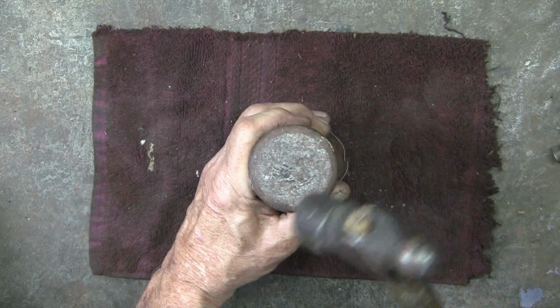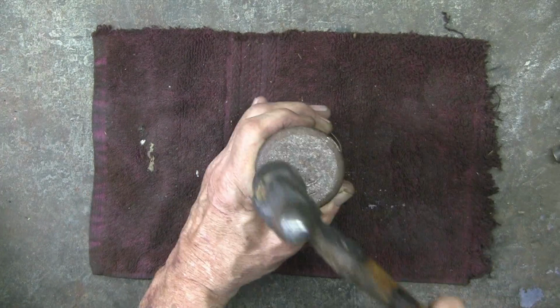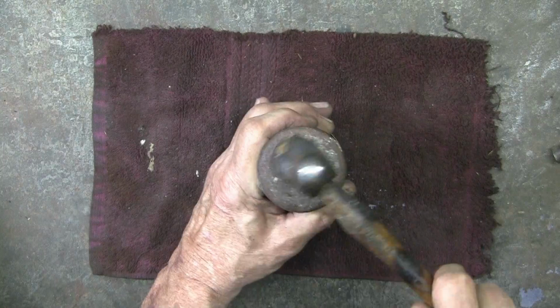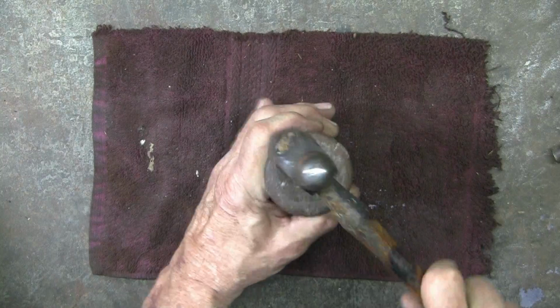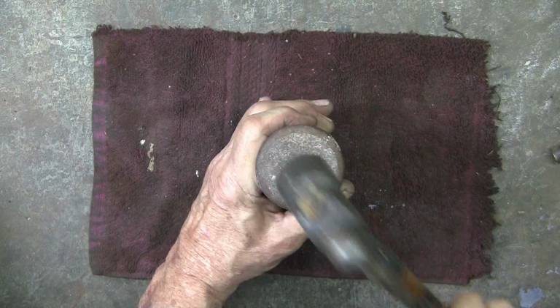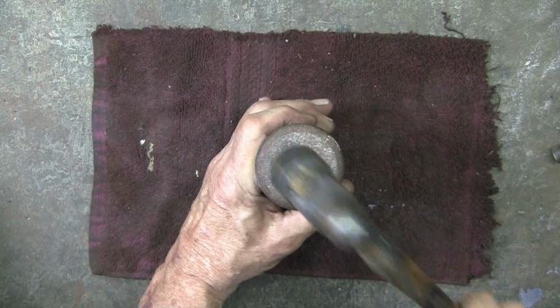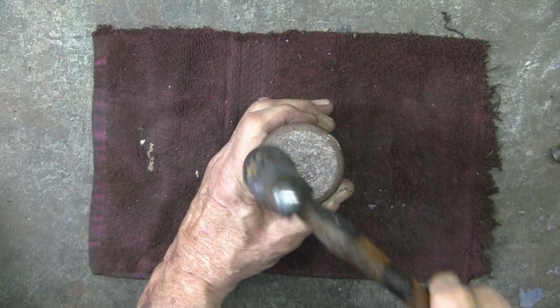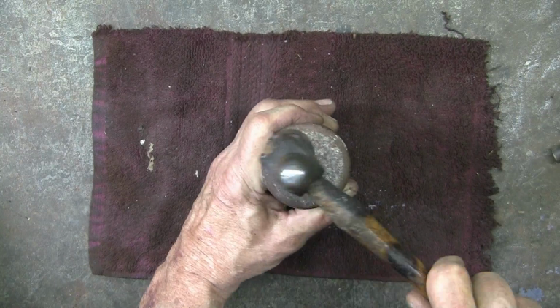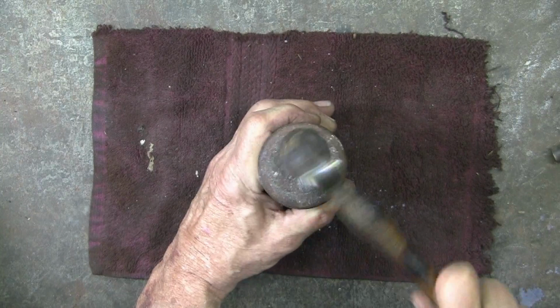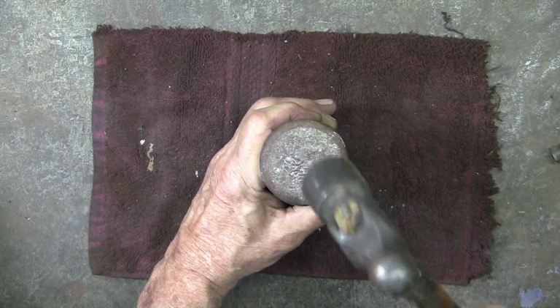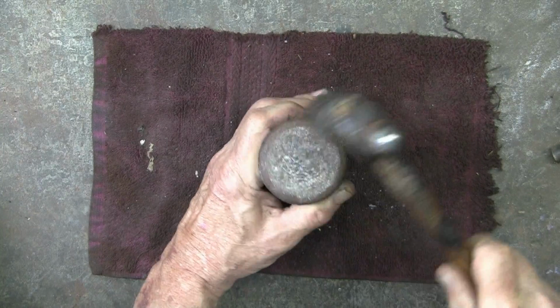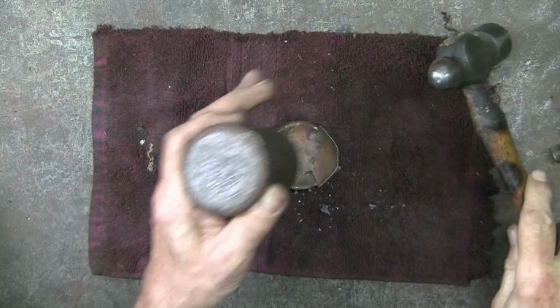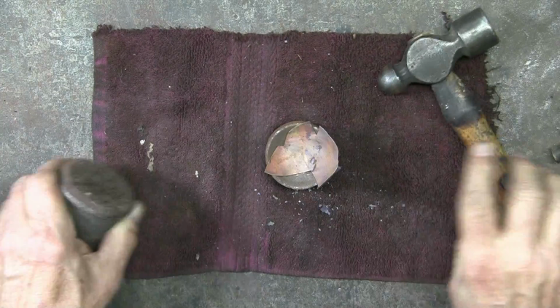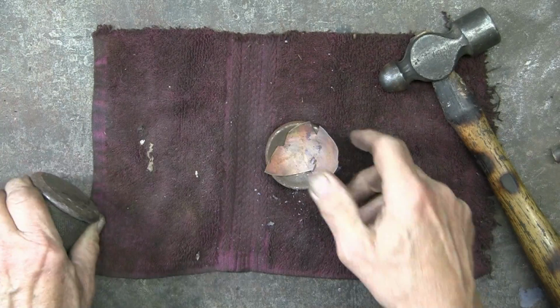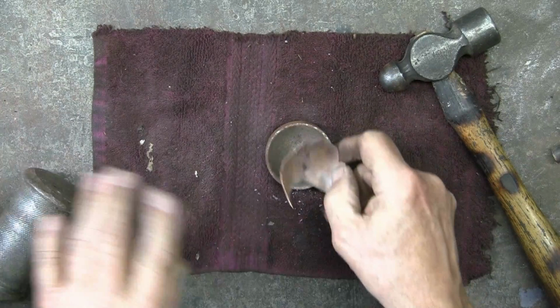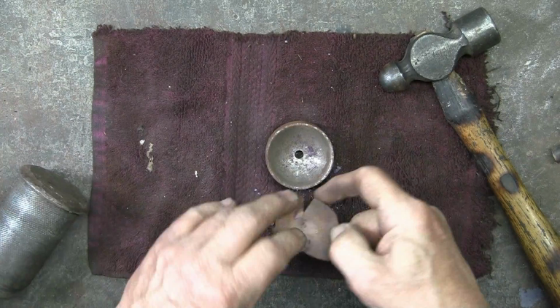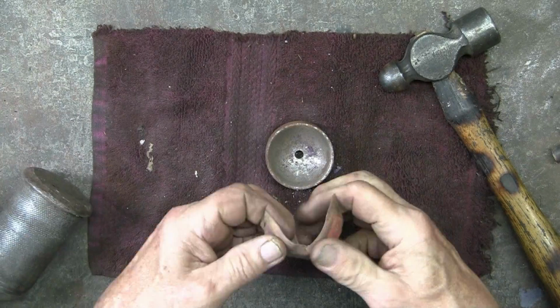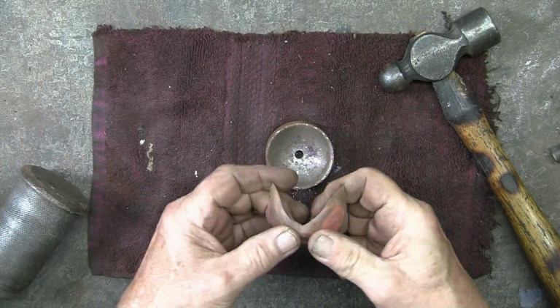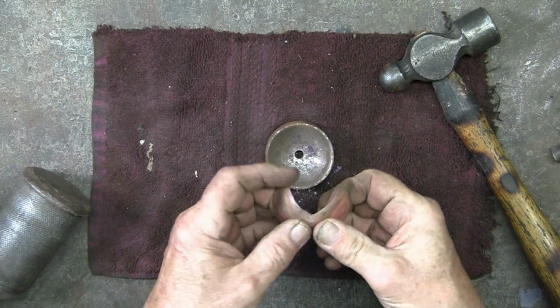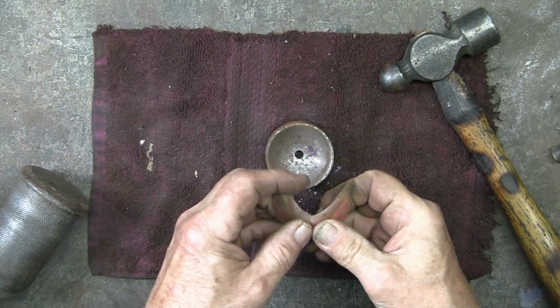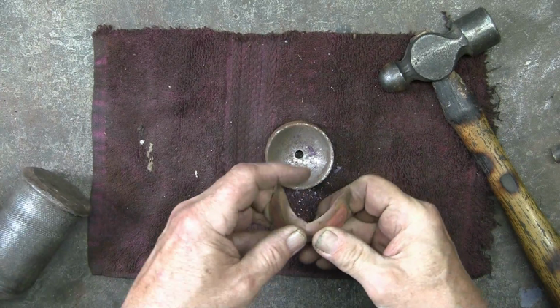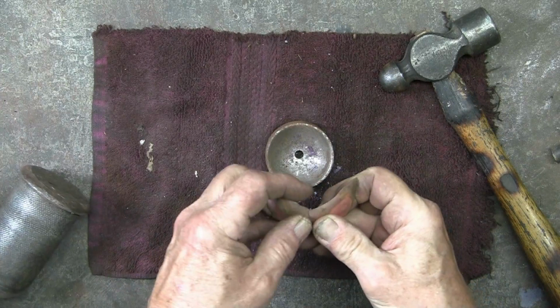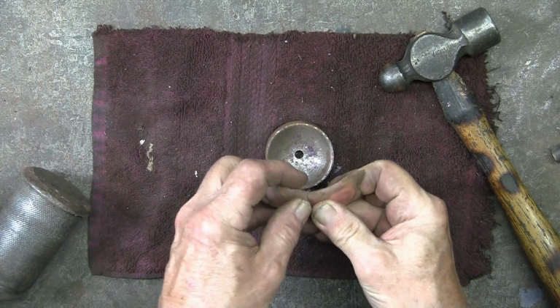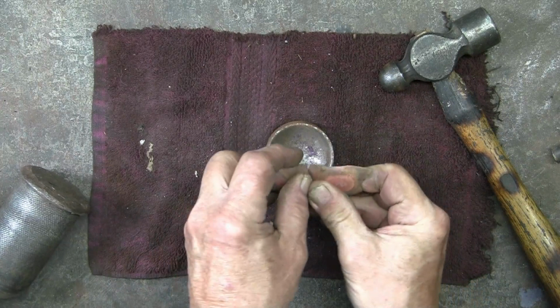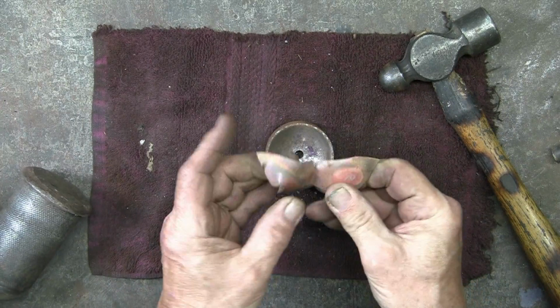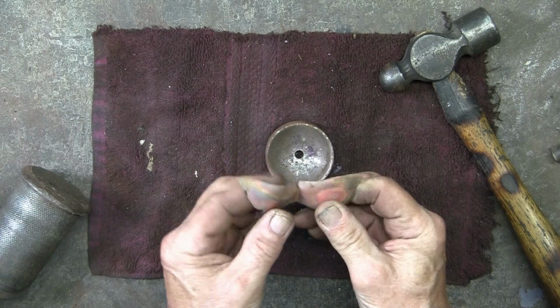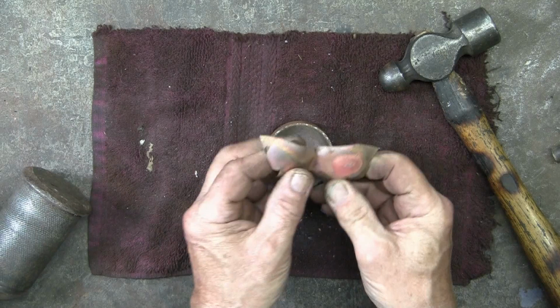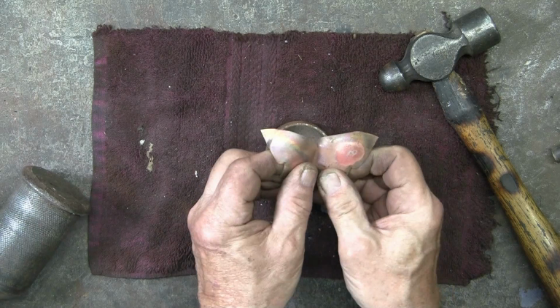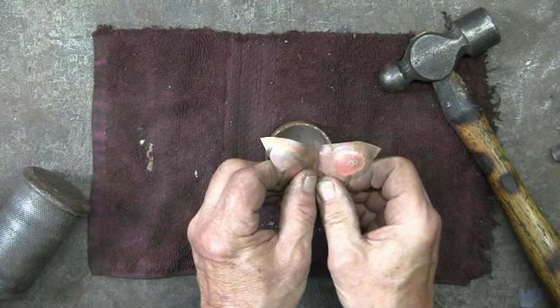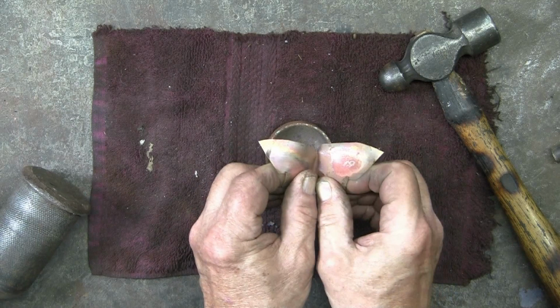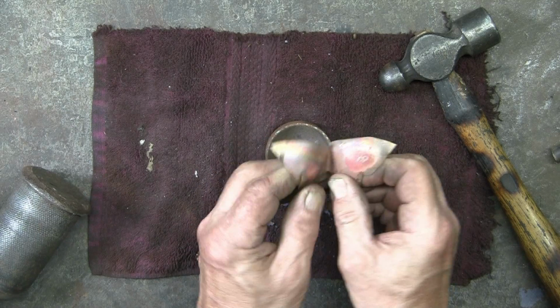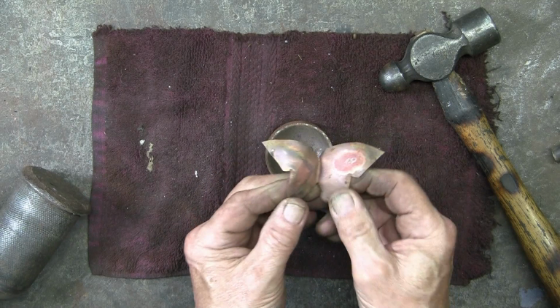So in the end, we're annealing the copper for shaping and forming, and then hardening the copper for the final product.